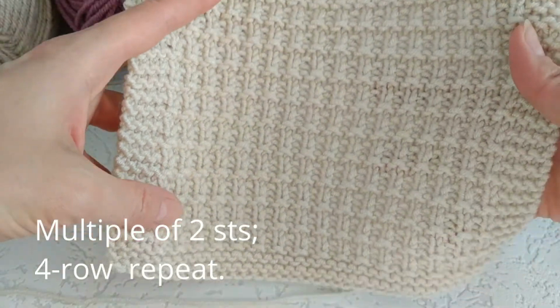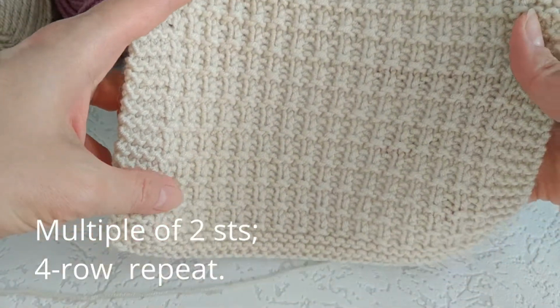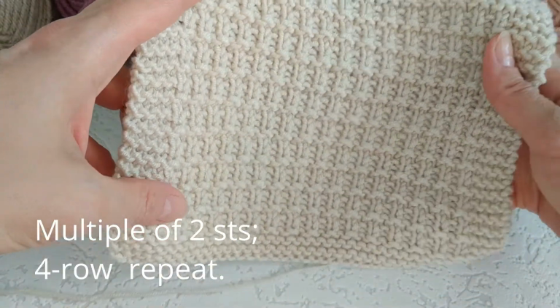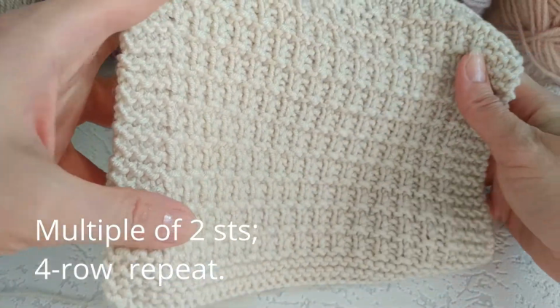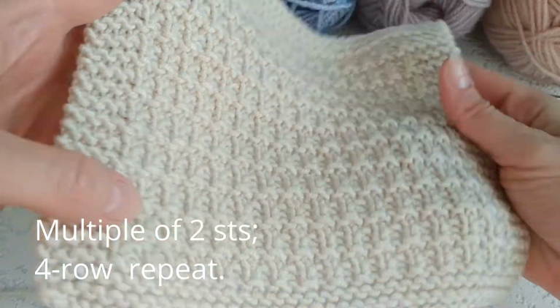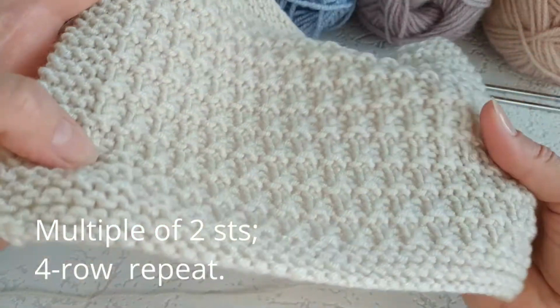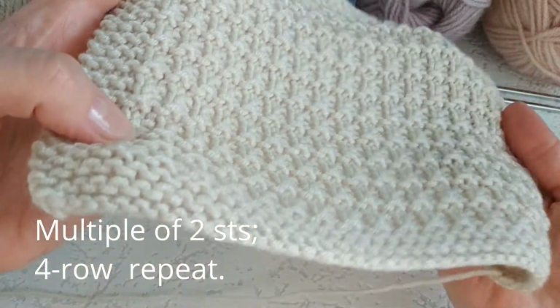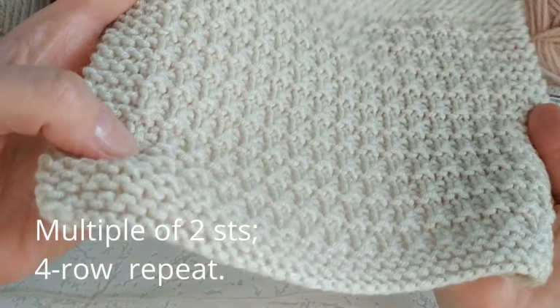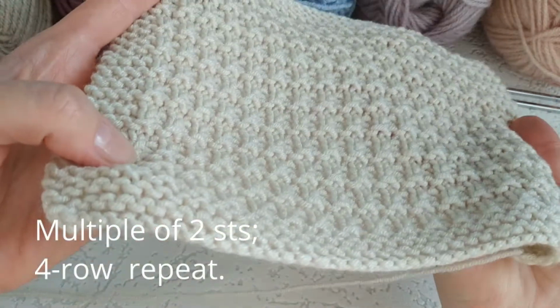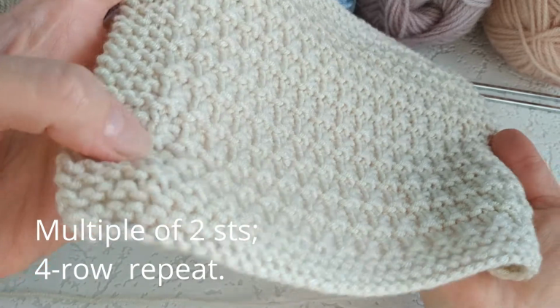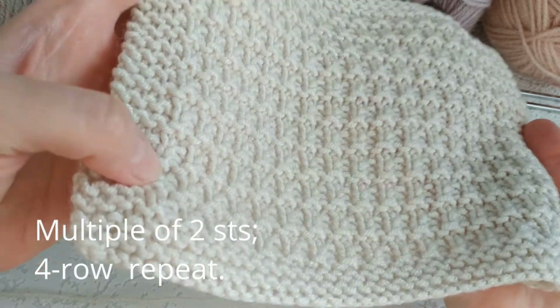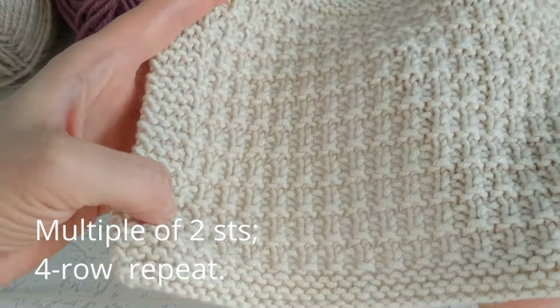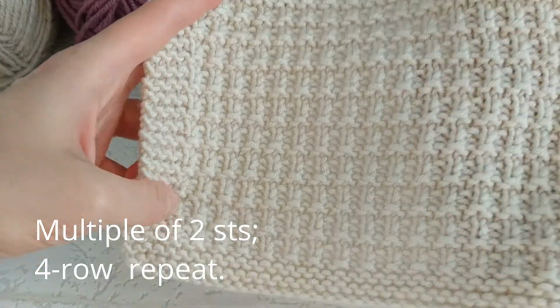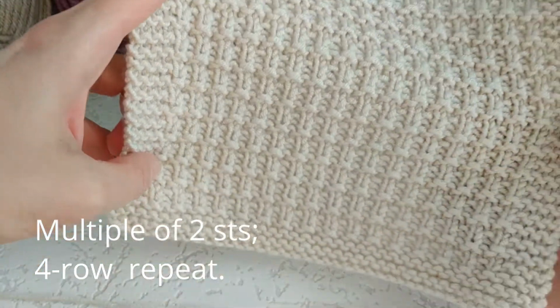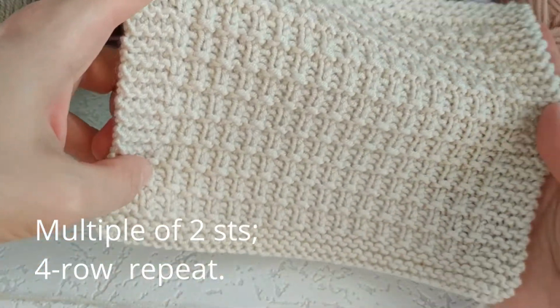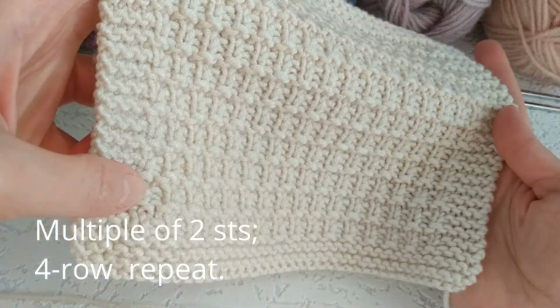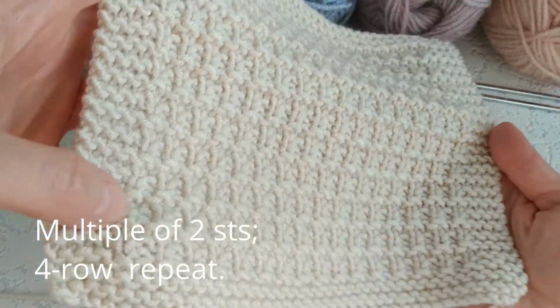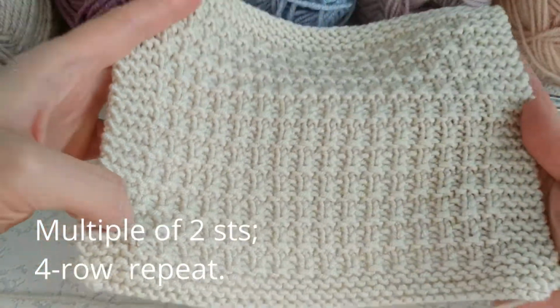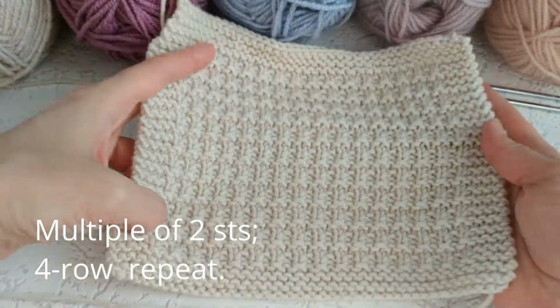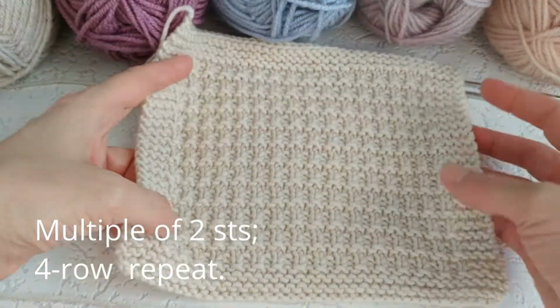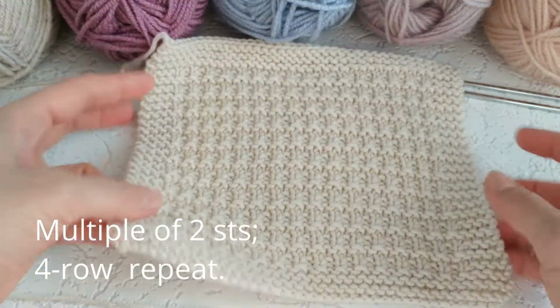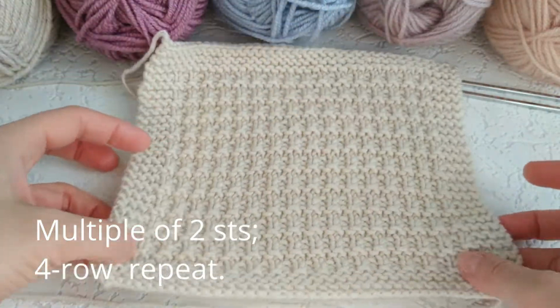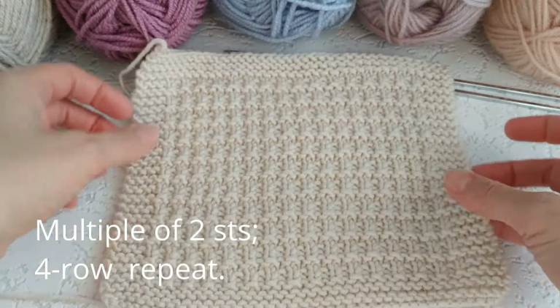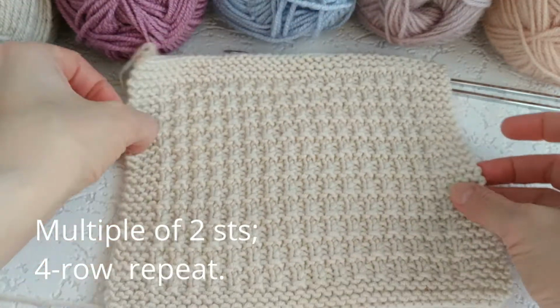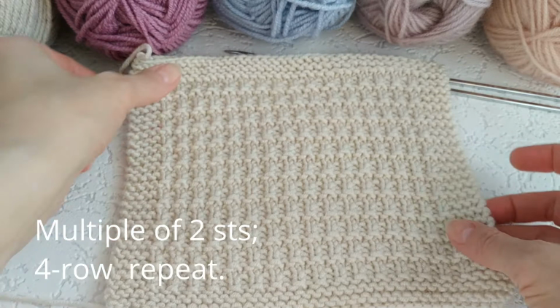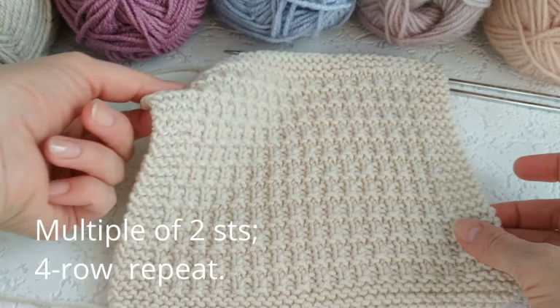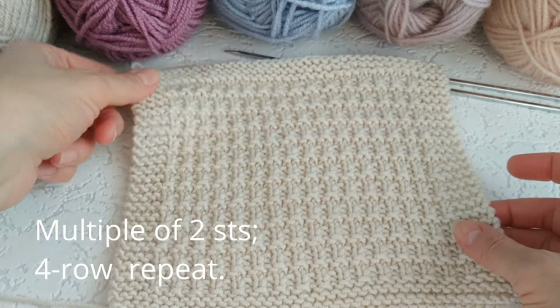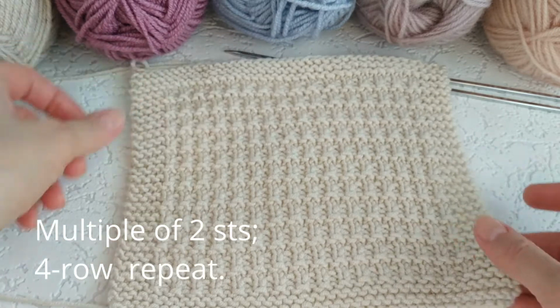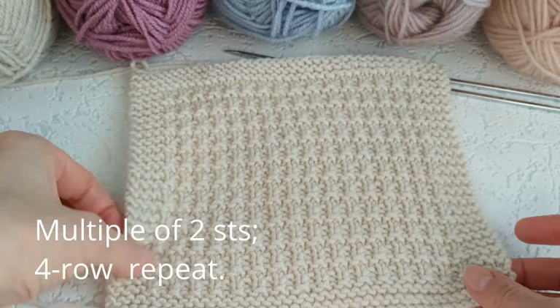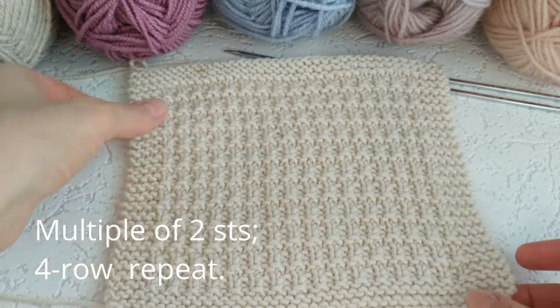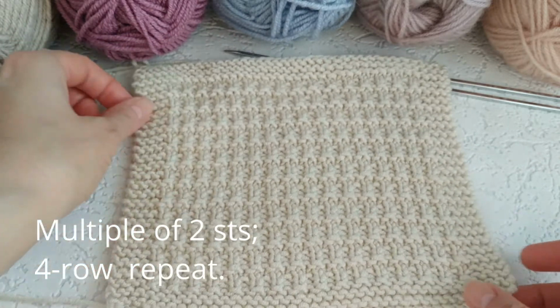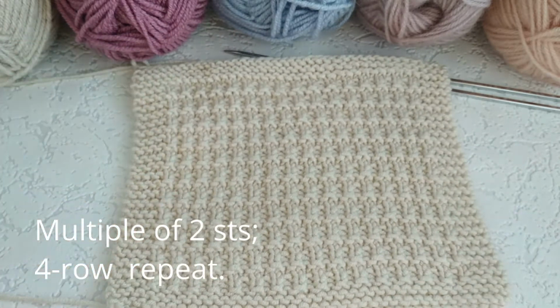You can use both sides in knitting. For the pattern, cast on stitches in a multiple of two stitches. Repeat rows from one to four for the pattern flat.